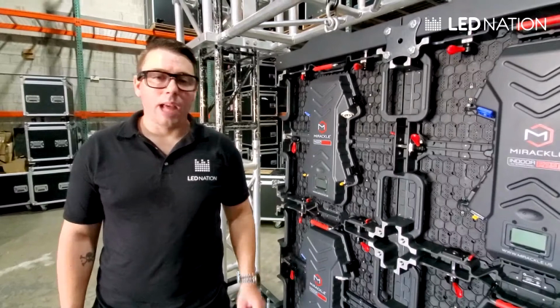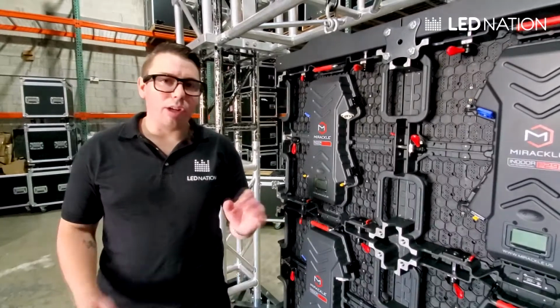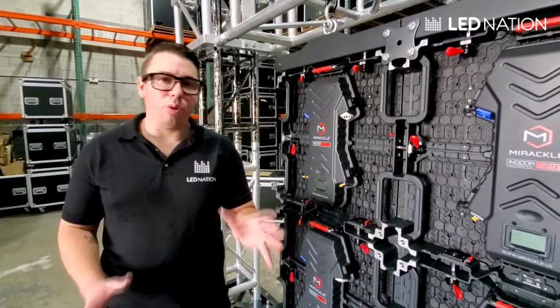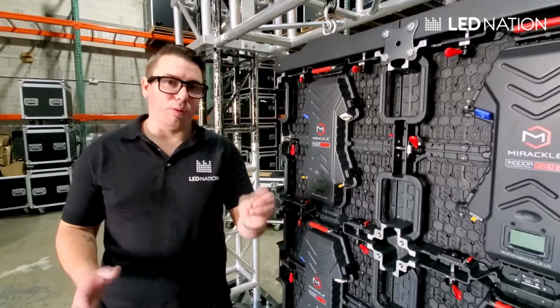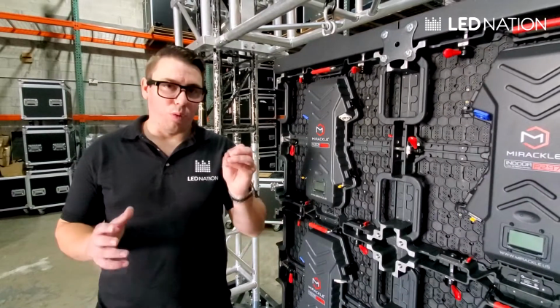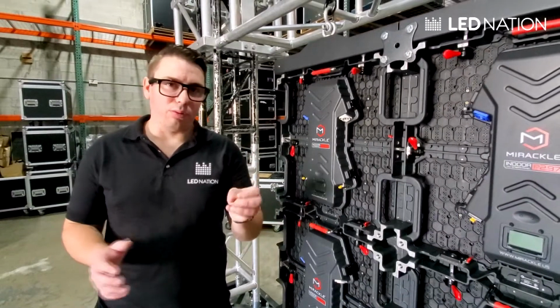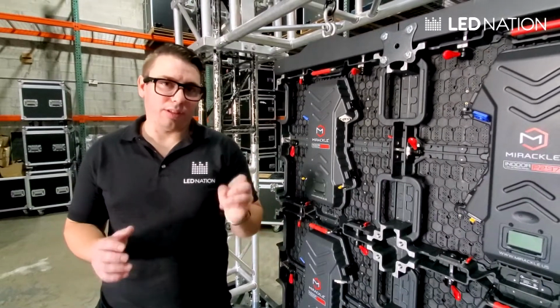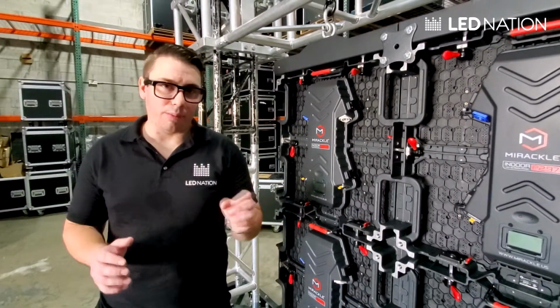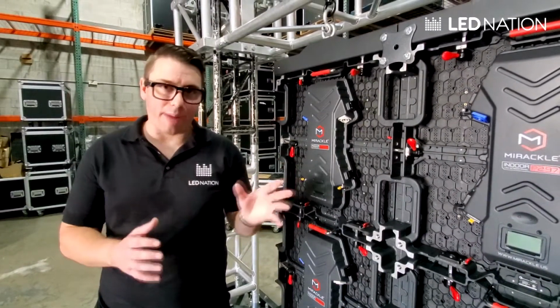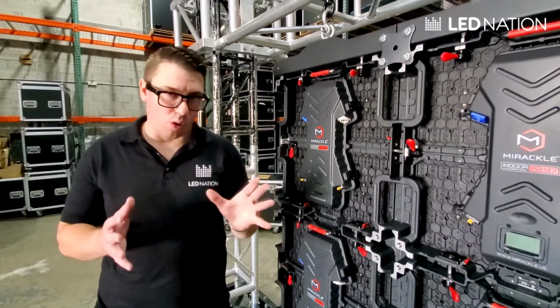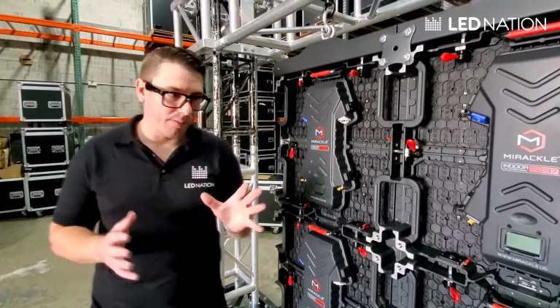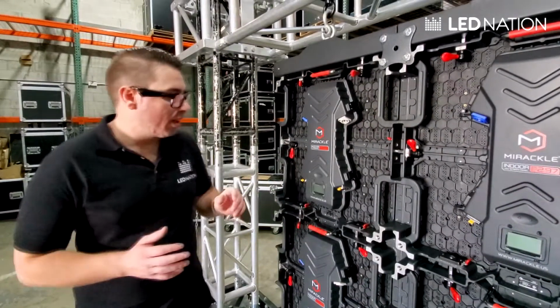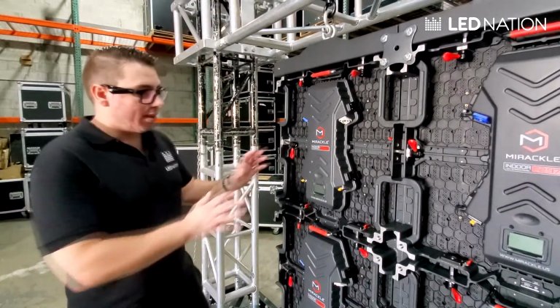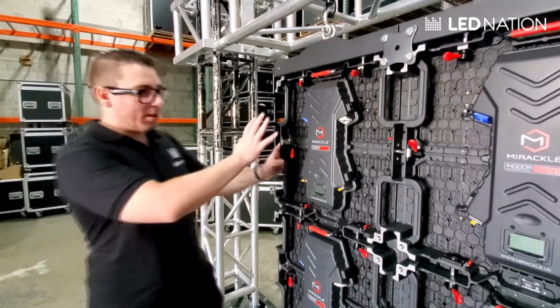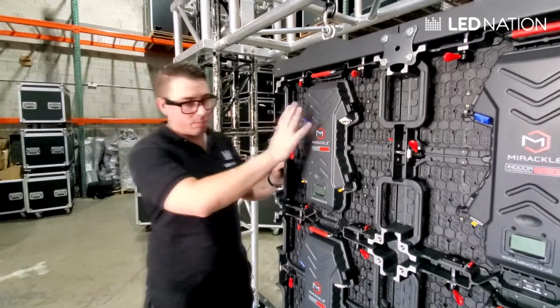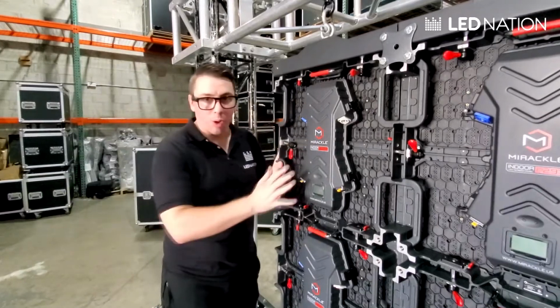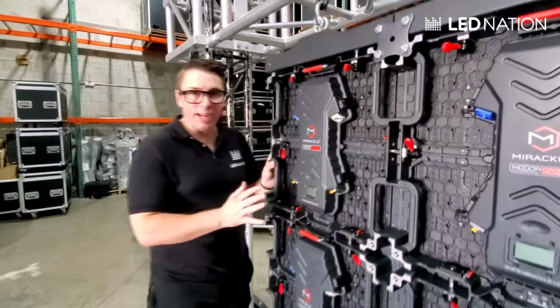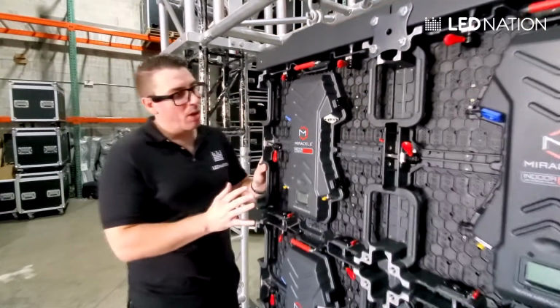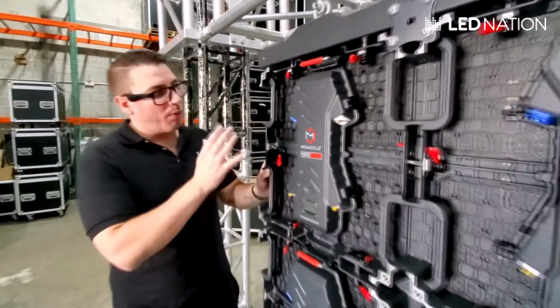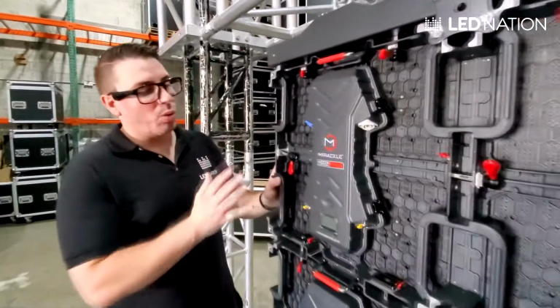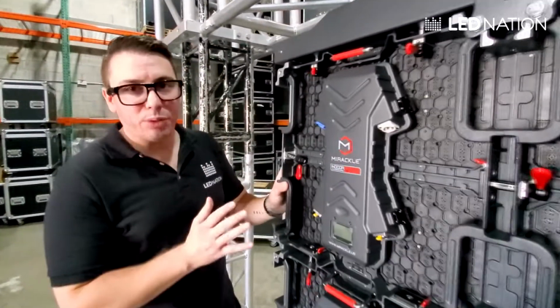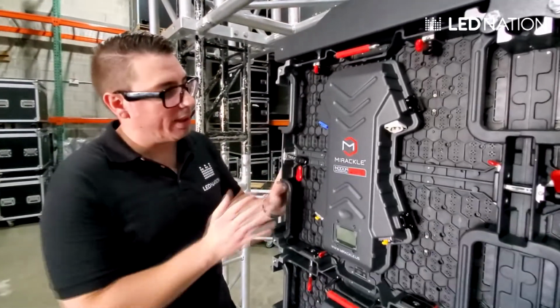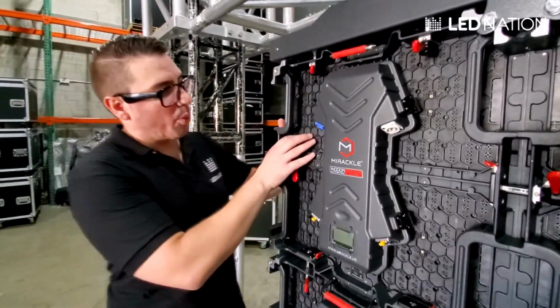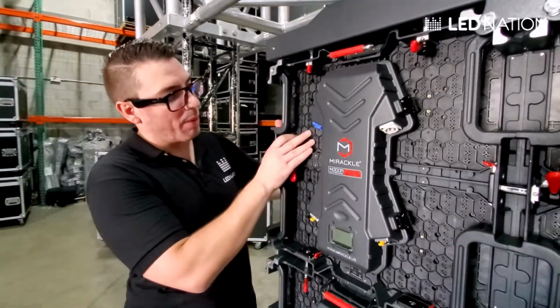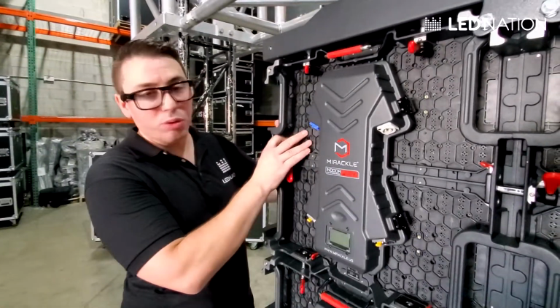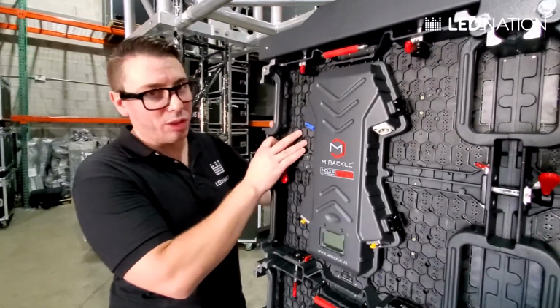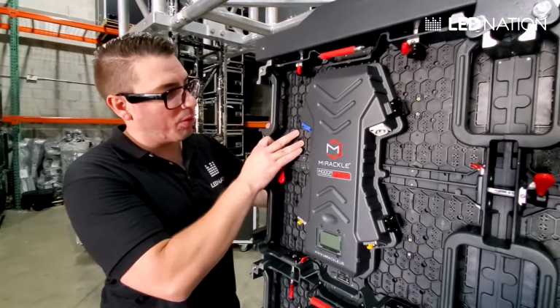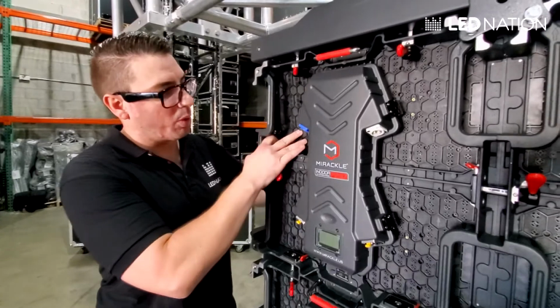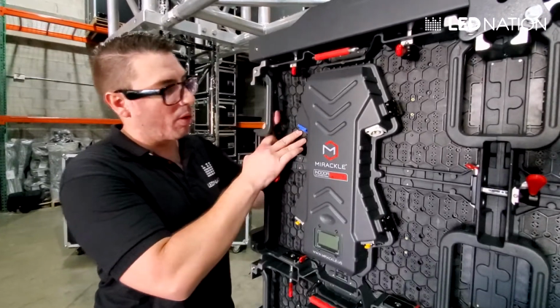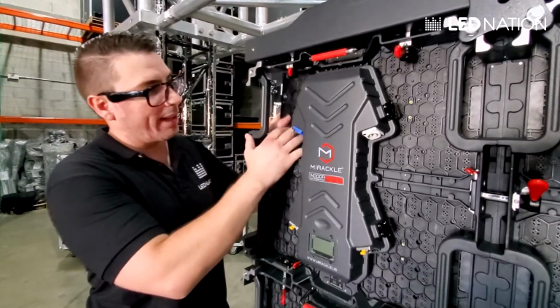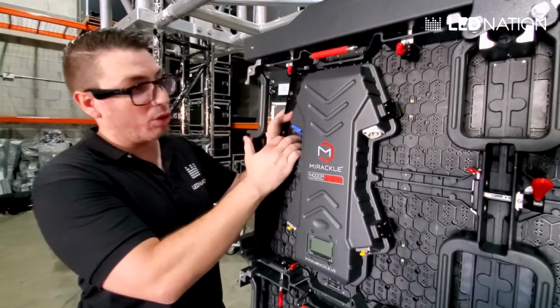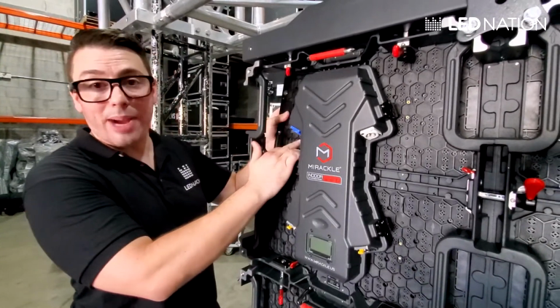I'm going to show you how the wall mount system of the cabinets works. This is a normal panel. First, what you have to do is remove the modules. You just need to push forward to remove the module like this, because we have magnets.